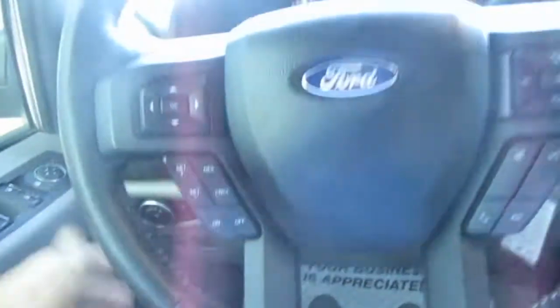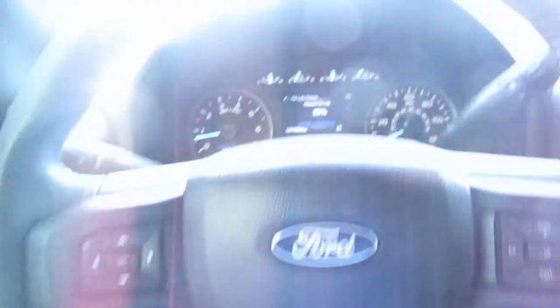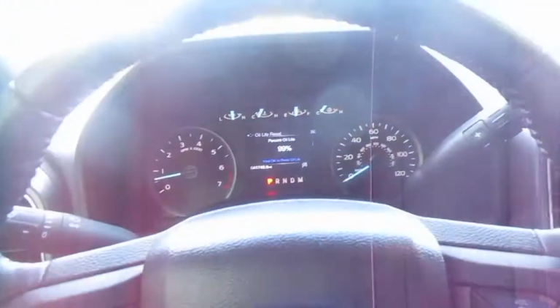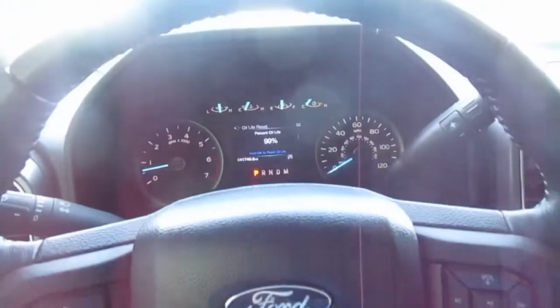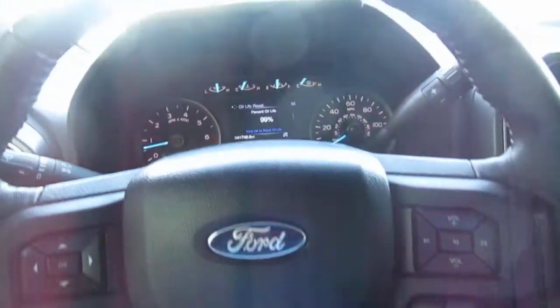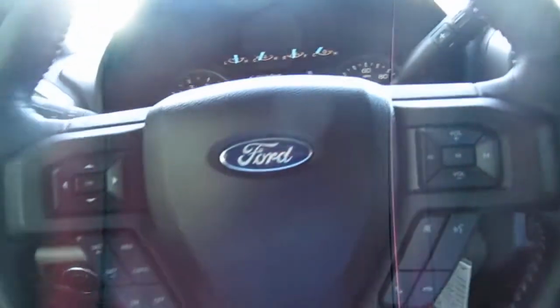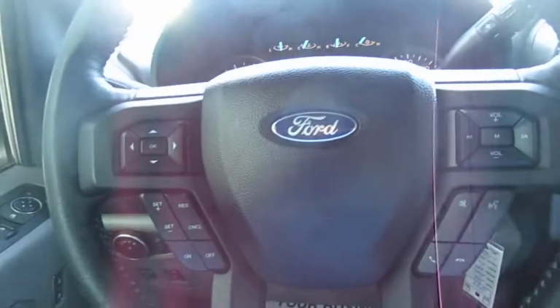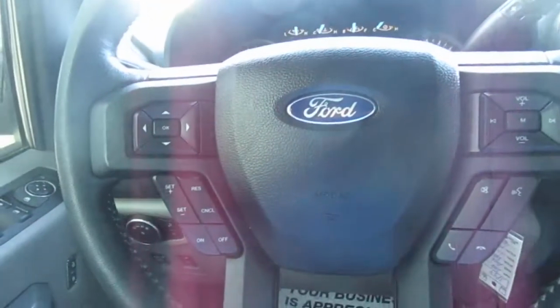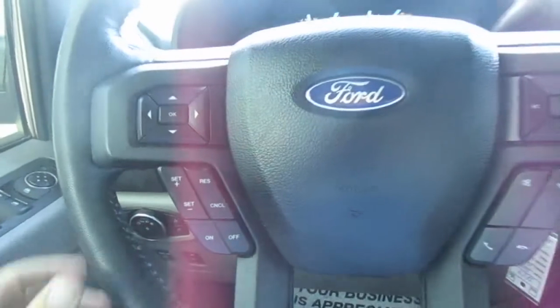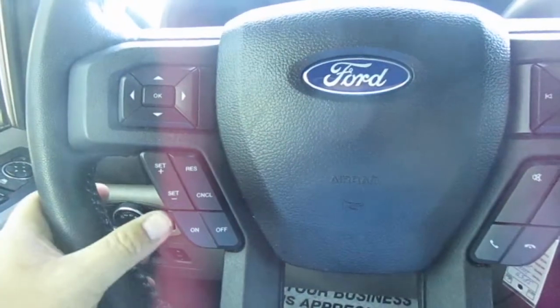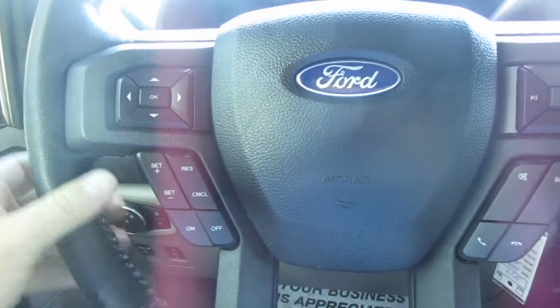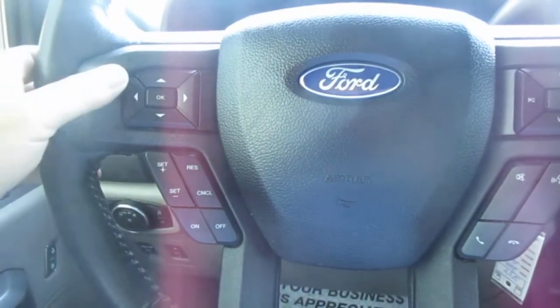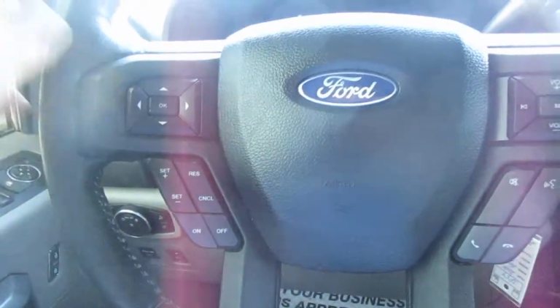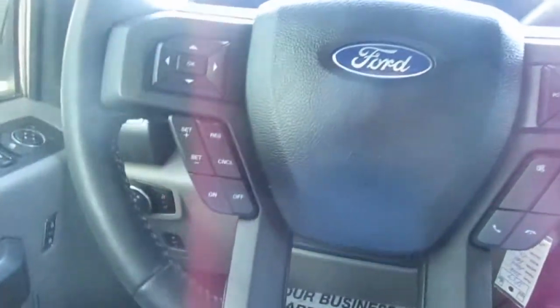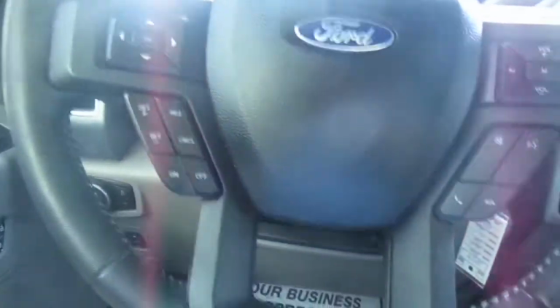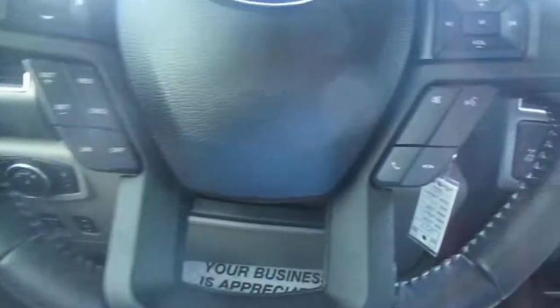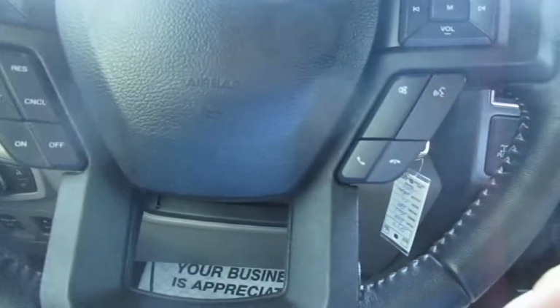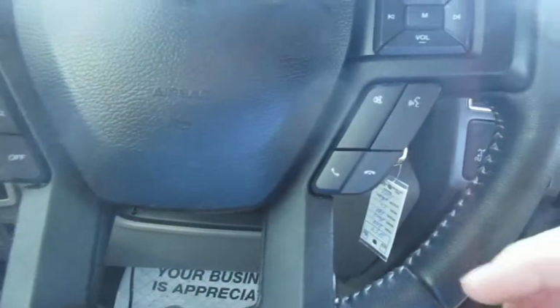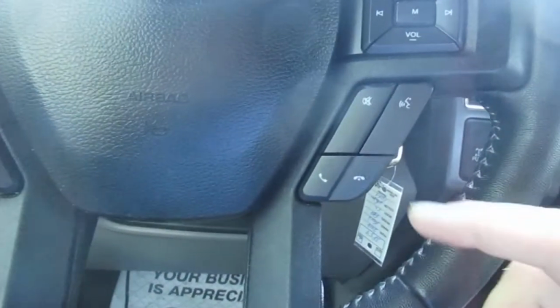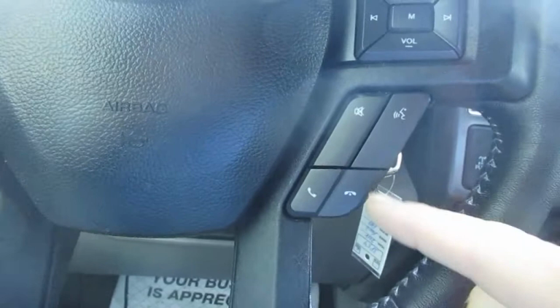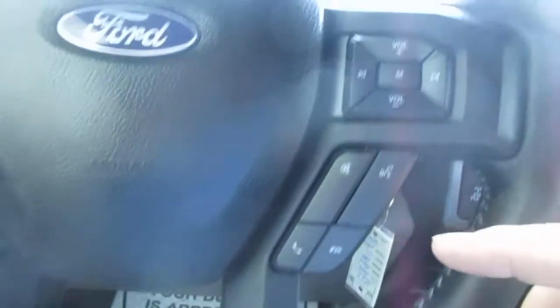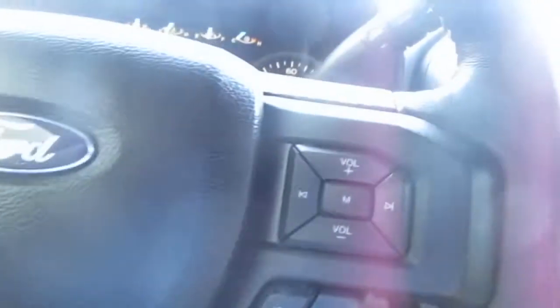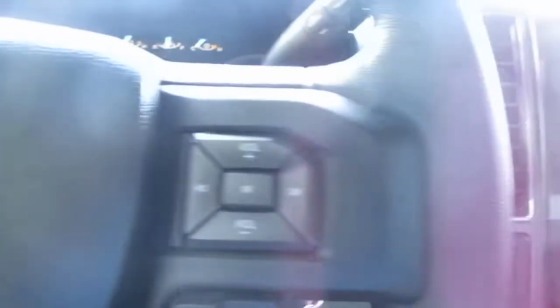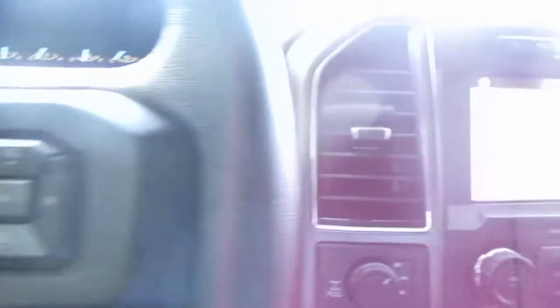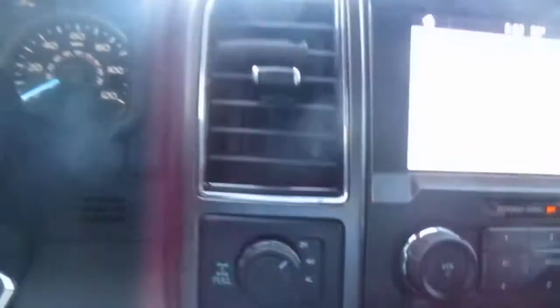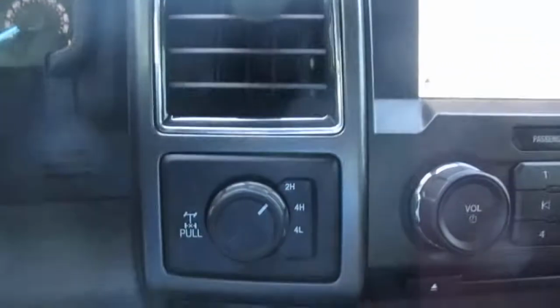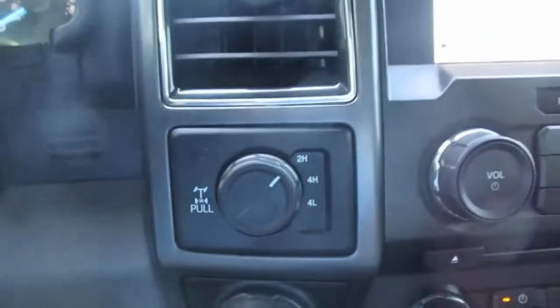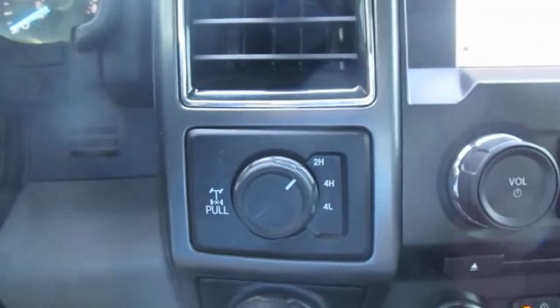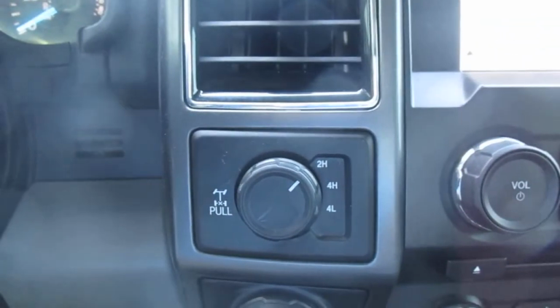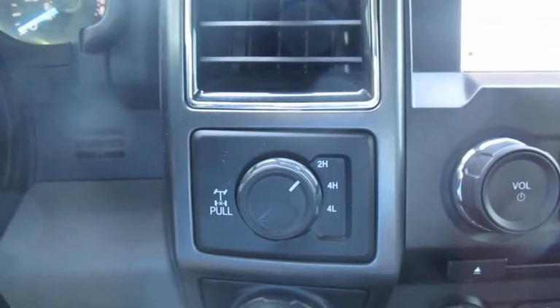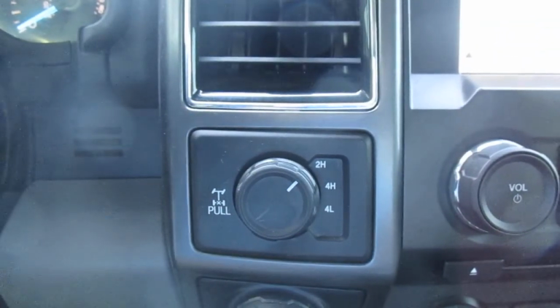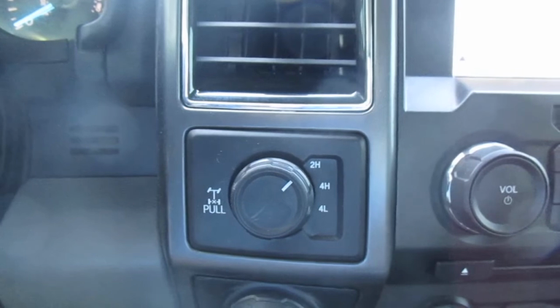Only 41,000 miles on this truck. On your left-hand side you have cruise control settings and vehicle menu display options. On your right-hand side you have Bluetooth connectivity and audio control. To the right of the steering wheel you have your two-wheel drive and four-wheel drive selector.